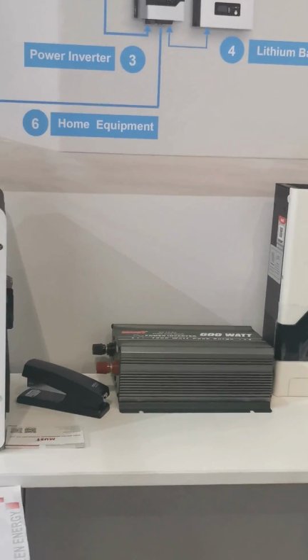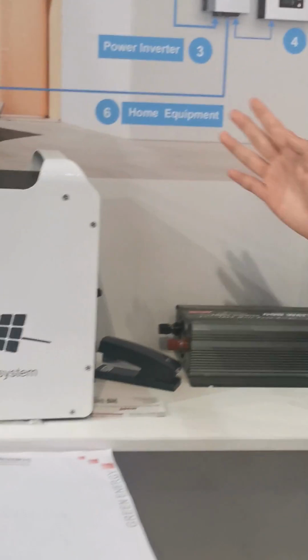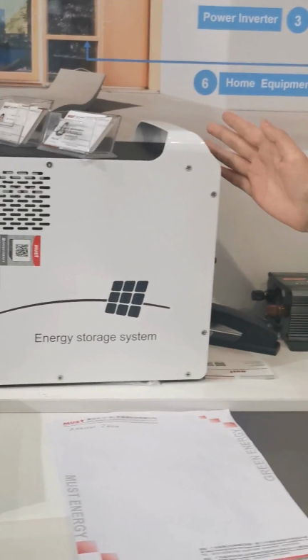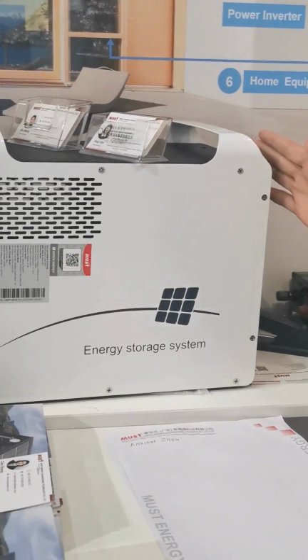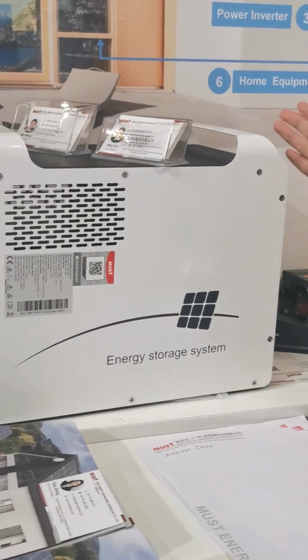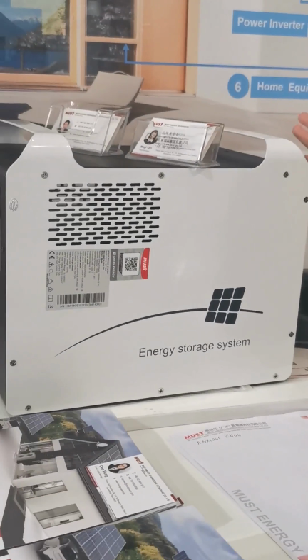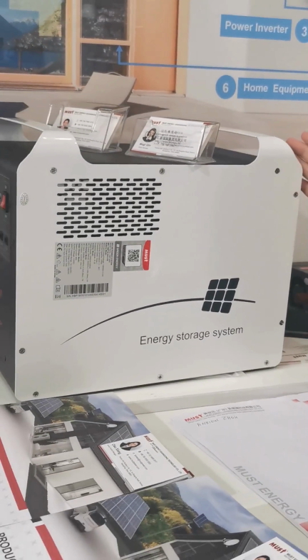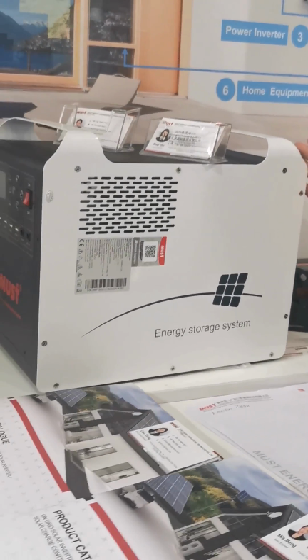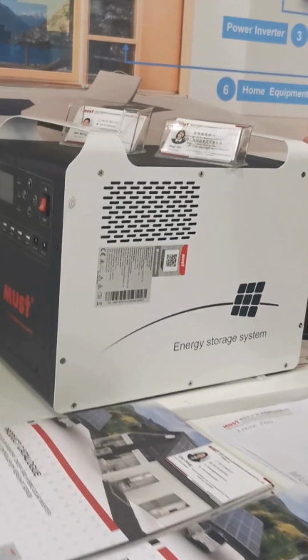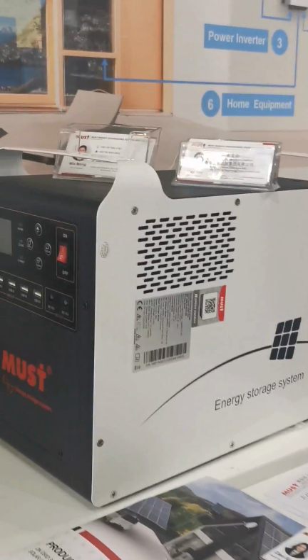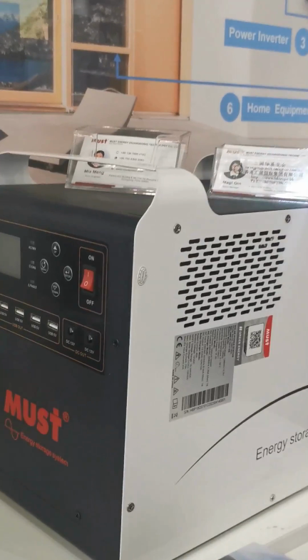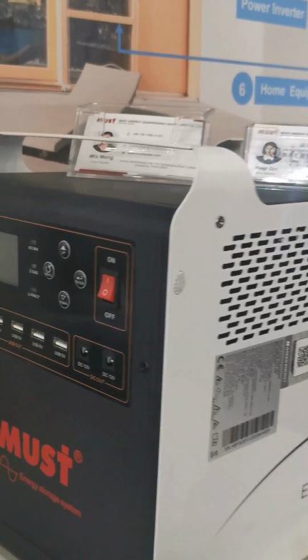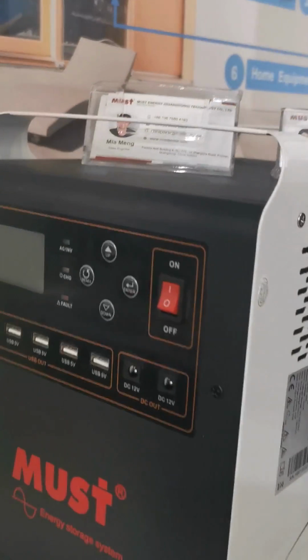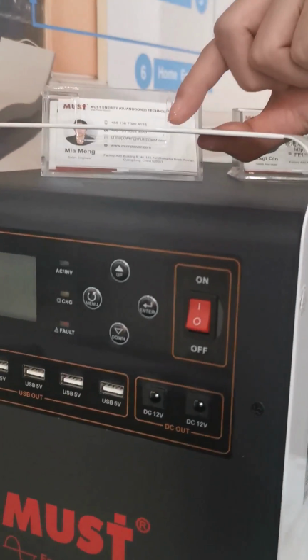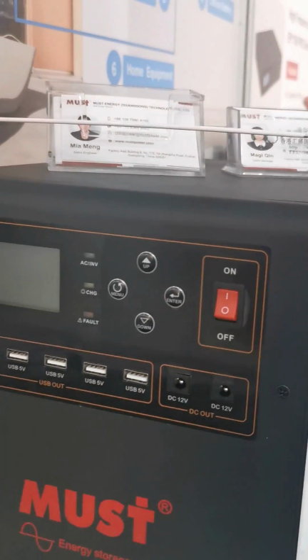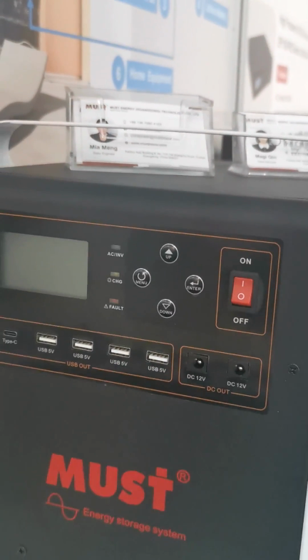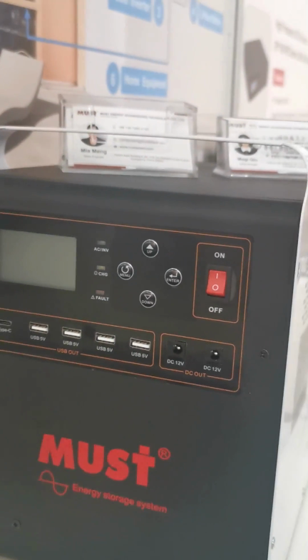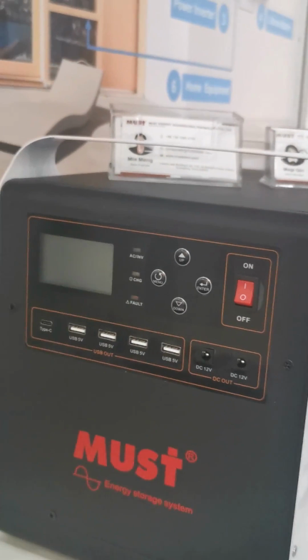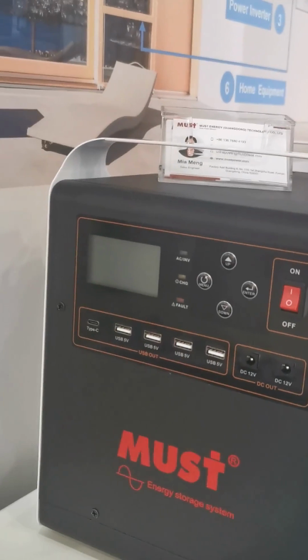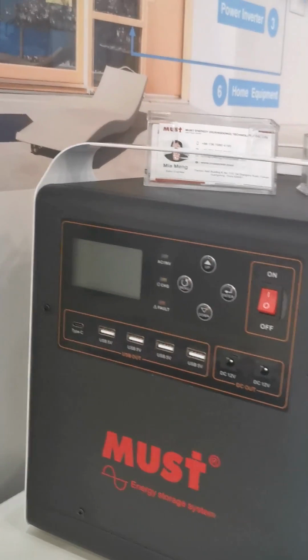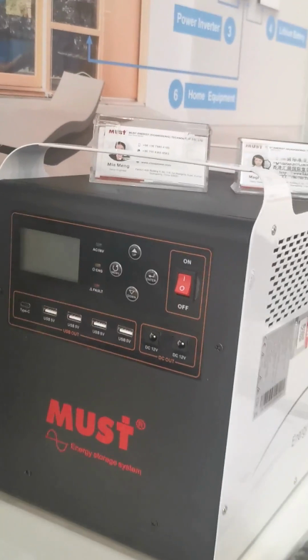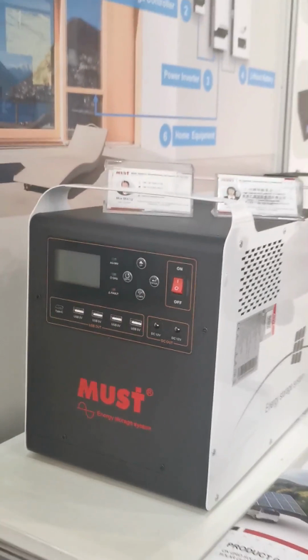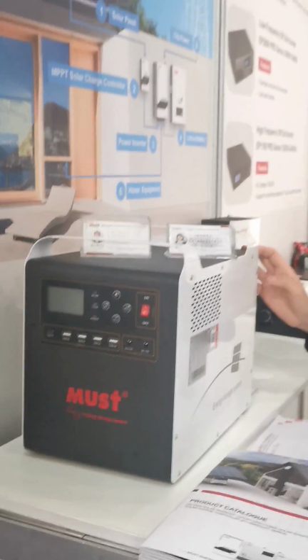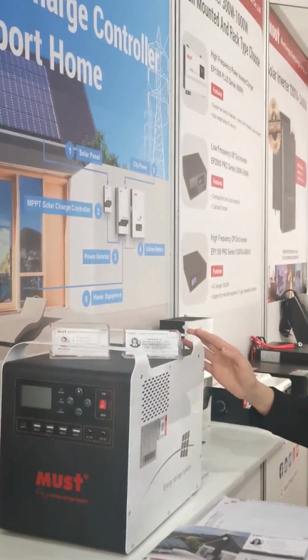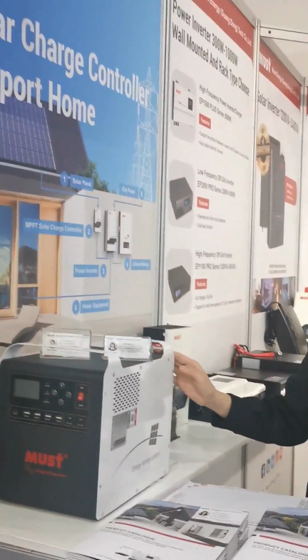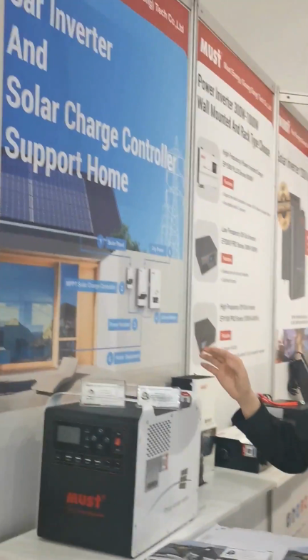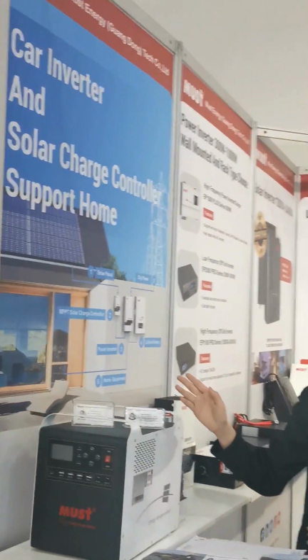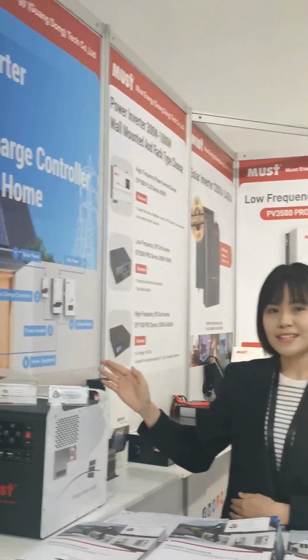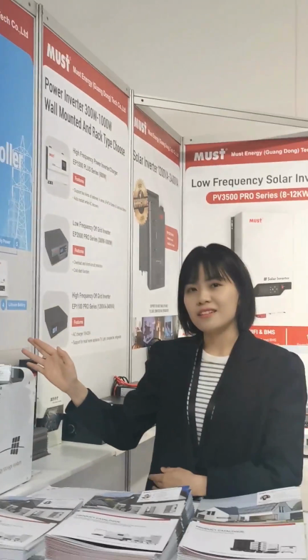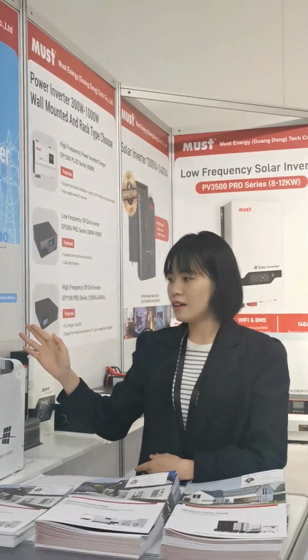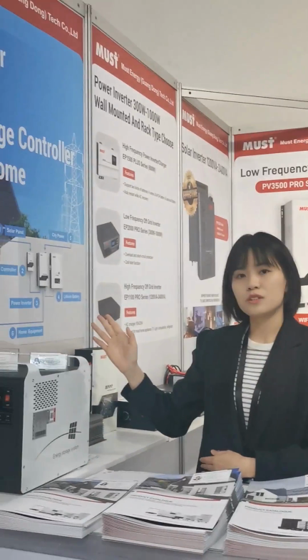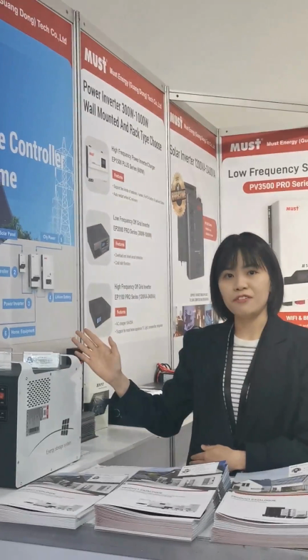And this is our latest product, all-in-one solar system portable type. You can take it anywhere, from 1kW to 3kW. And we have both AC jack, AC output, and DC PV input.